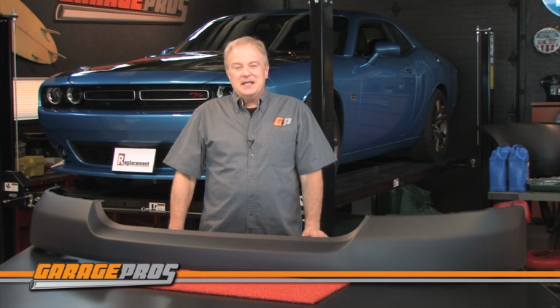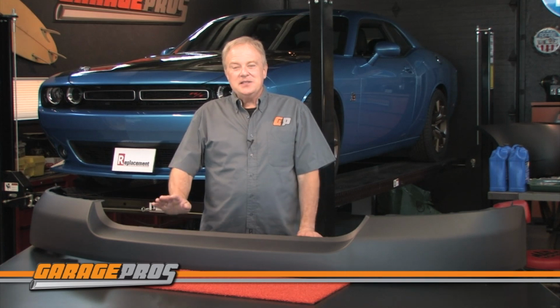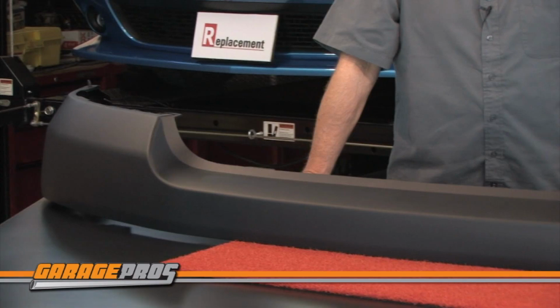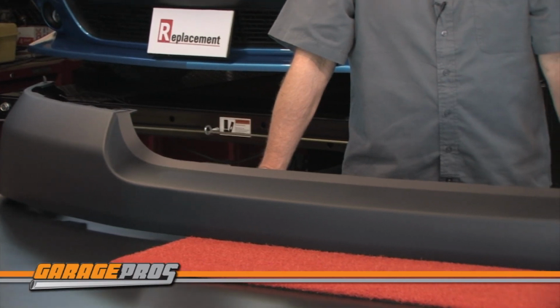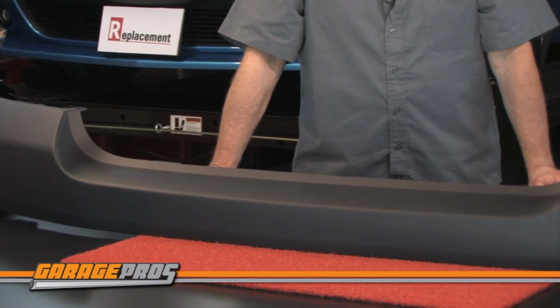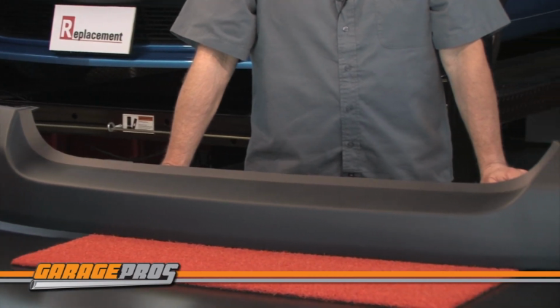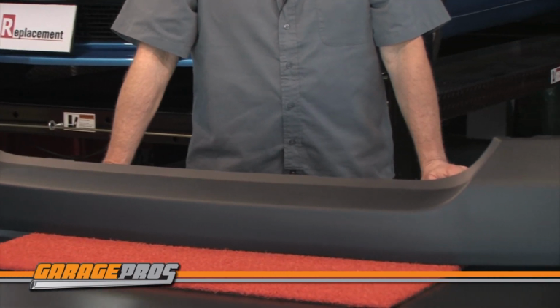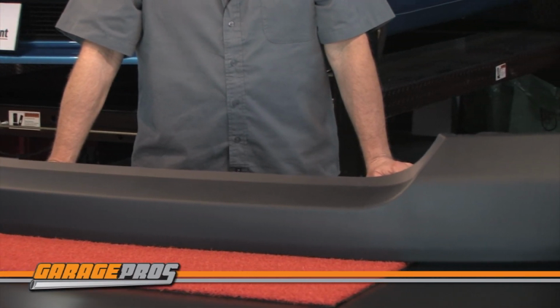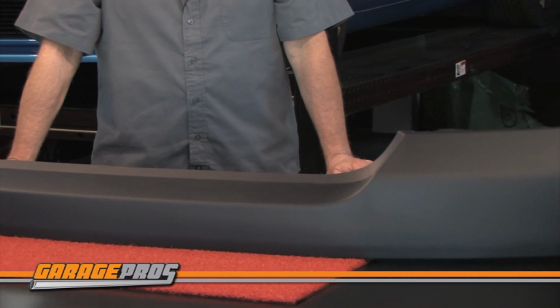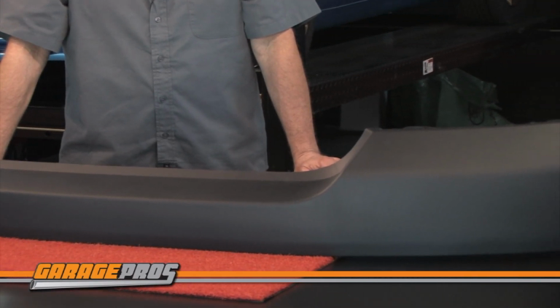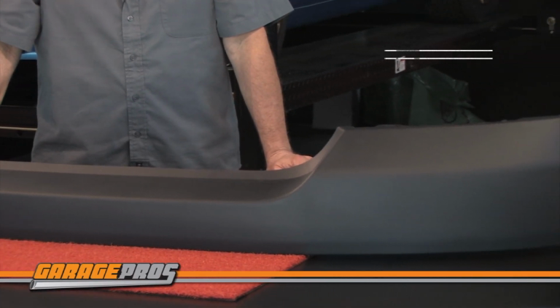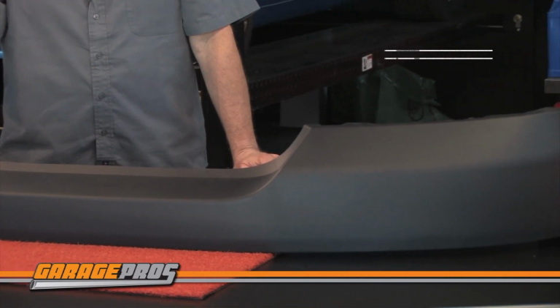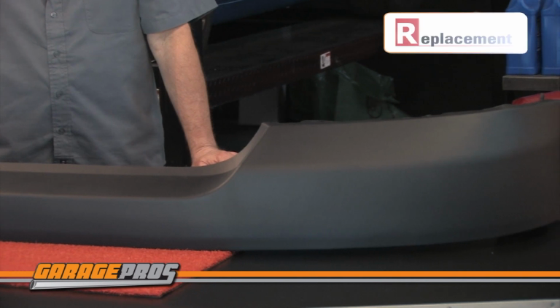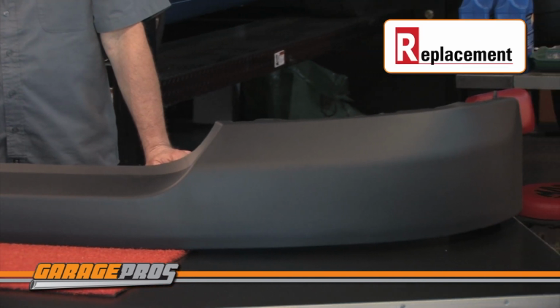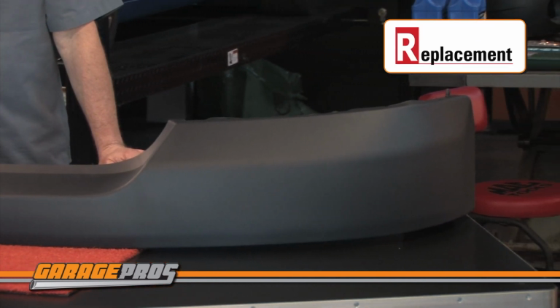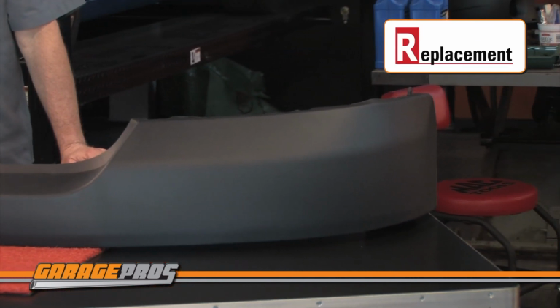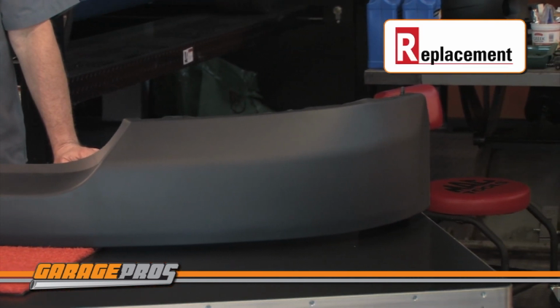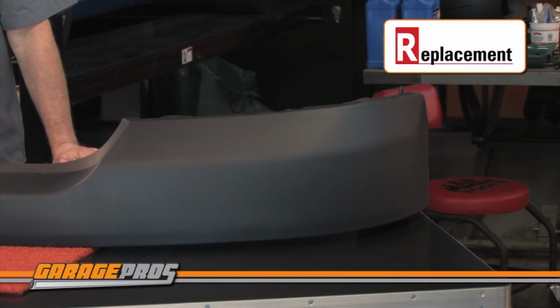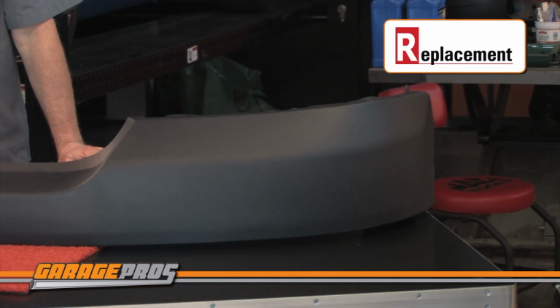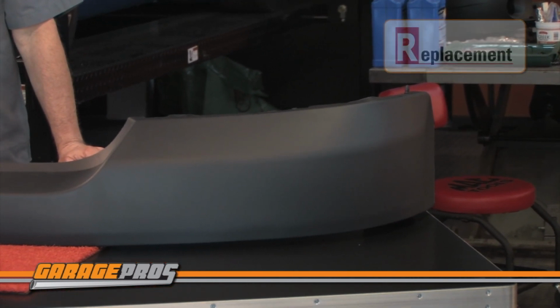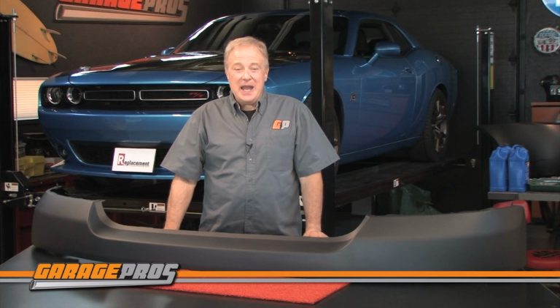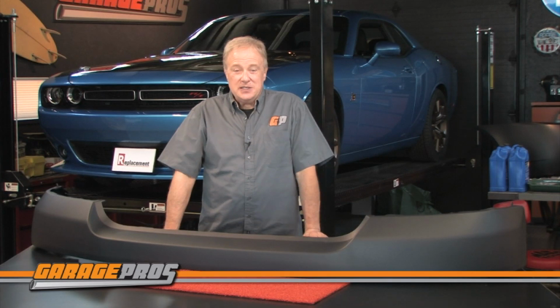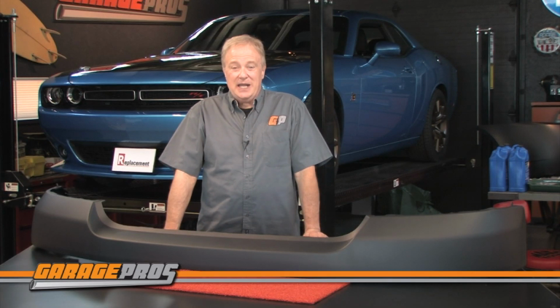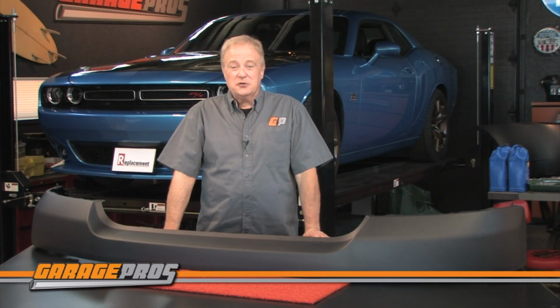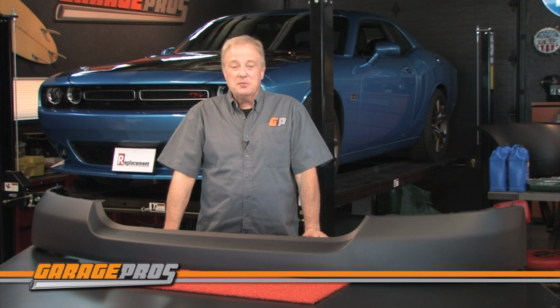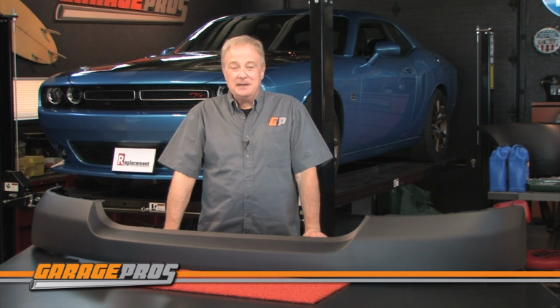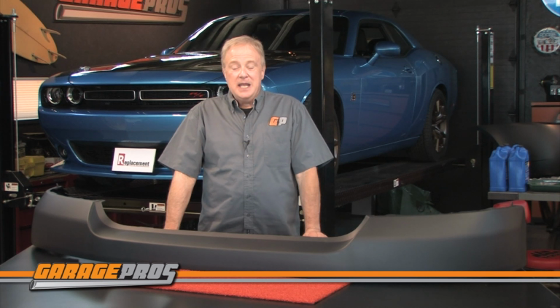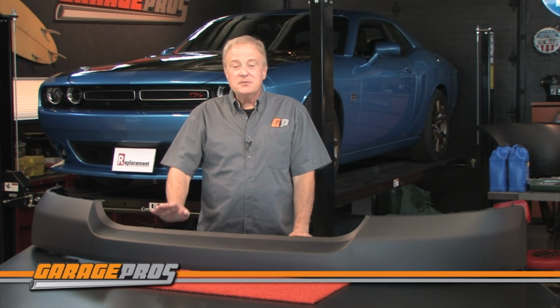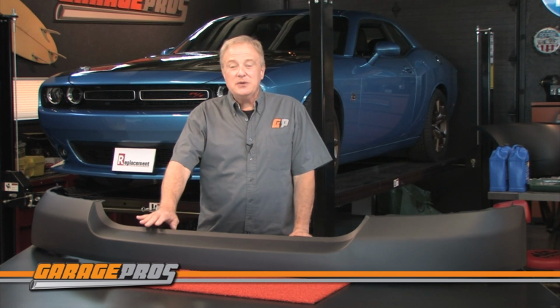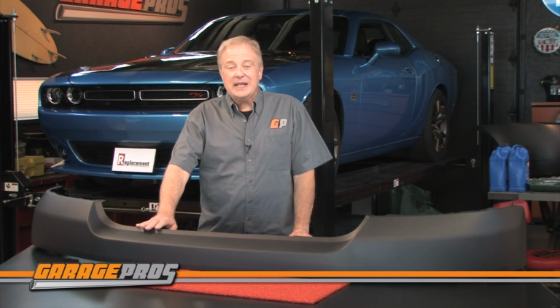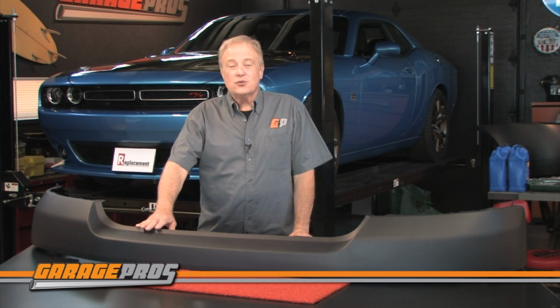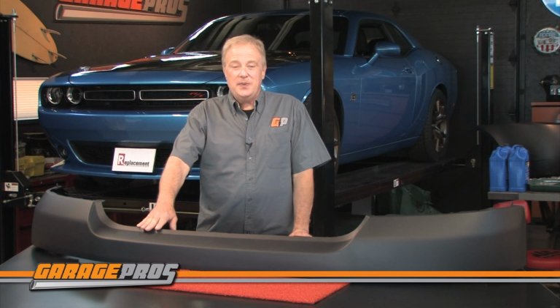This bumper cover is for a 2004 to 2006 Ford F-150. It's a monster and it's made from impact resistant plastic for durability. It comes primed in black and is ready to paint.